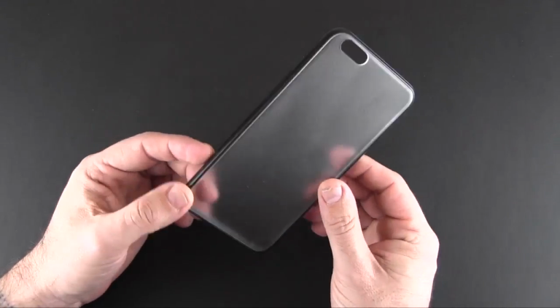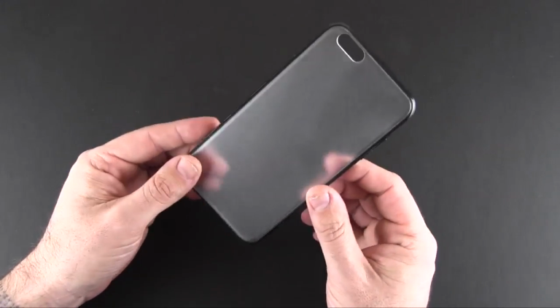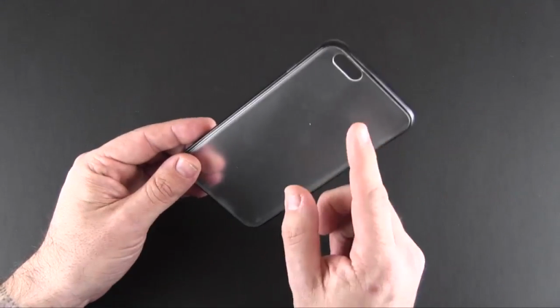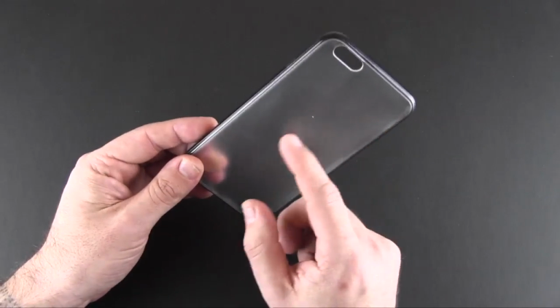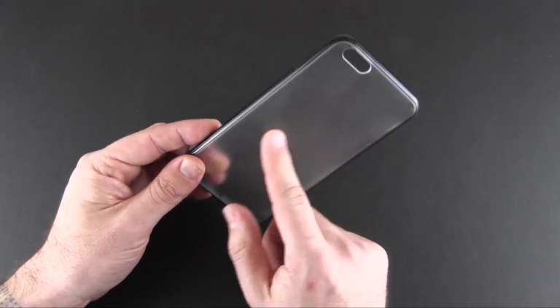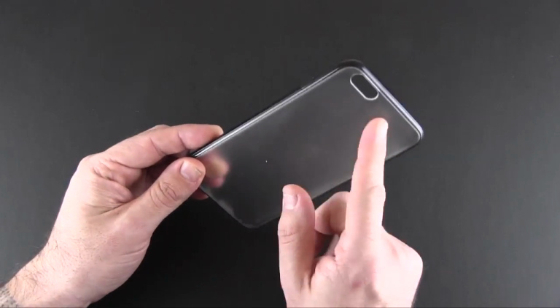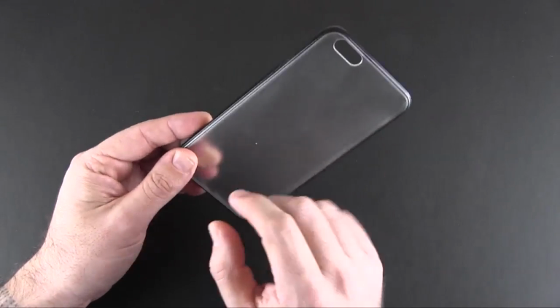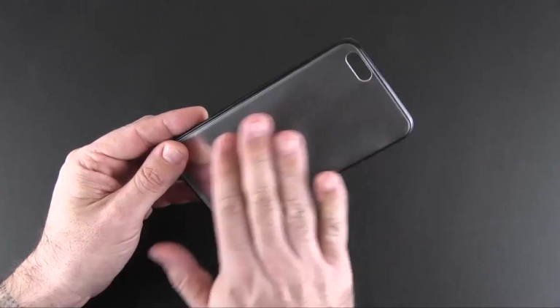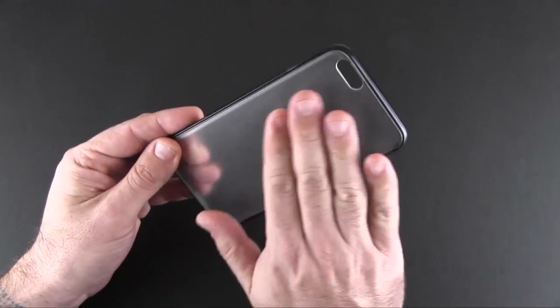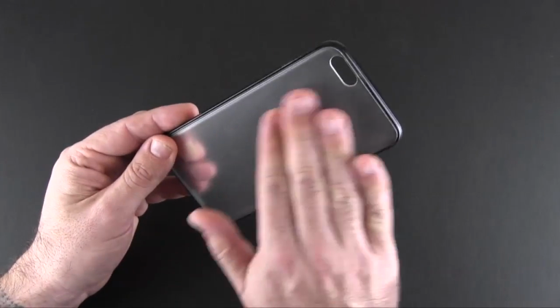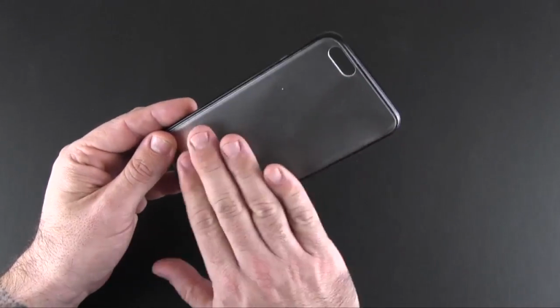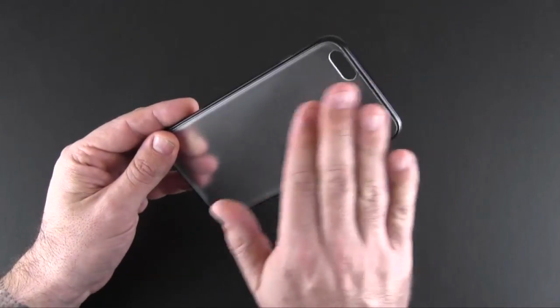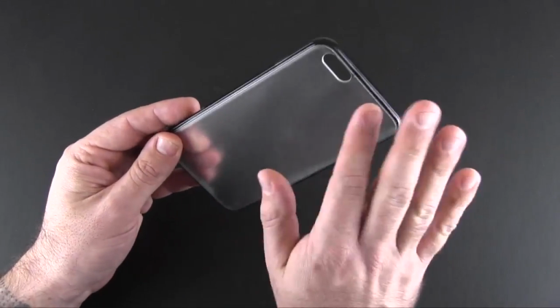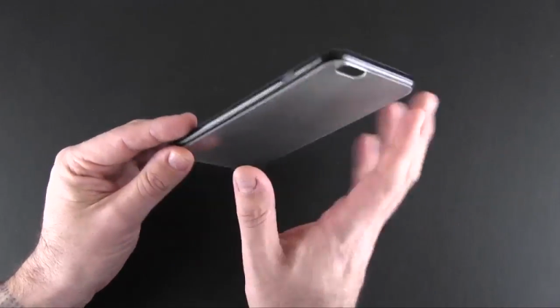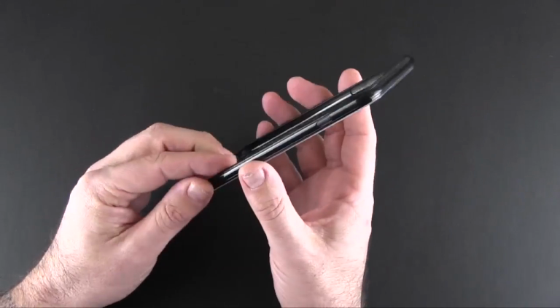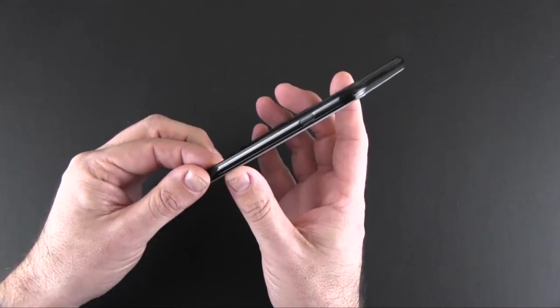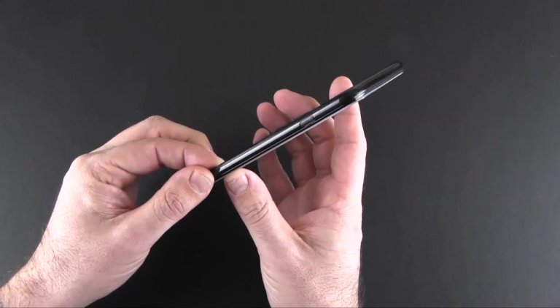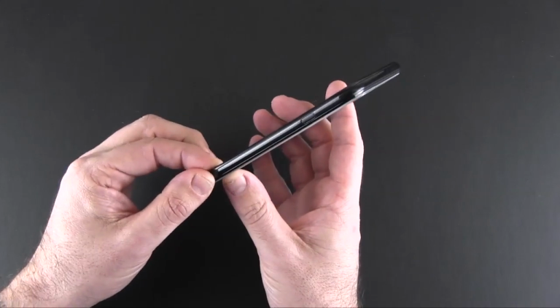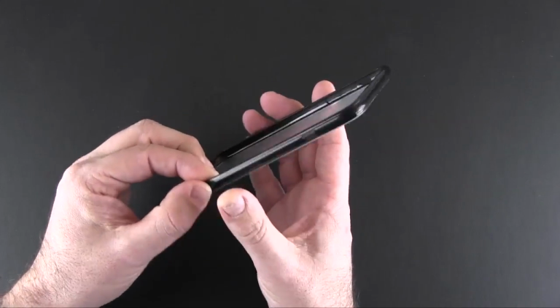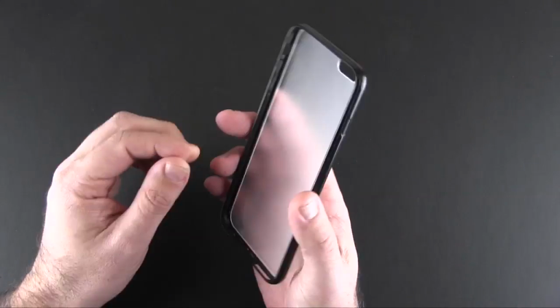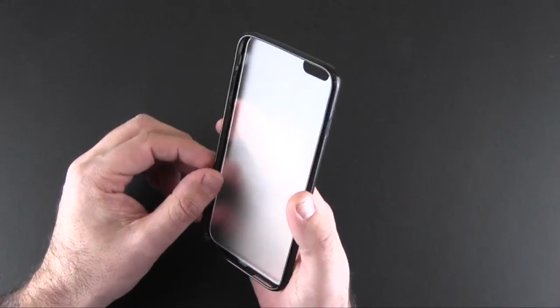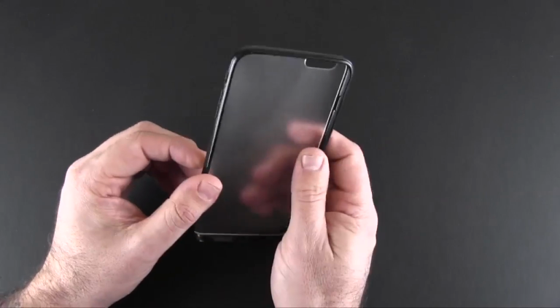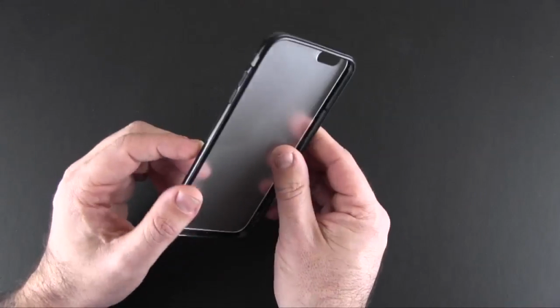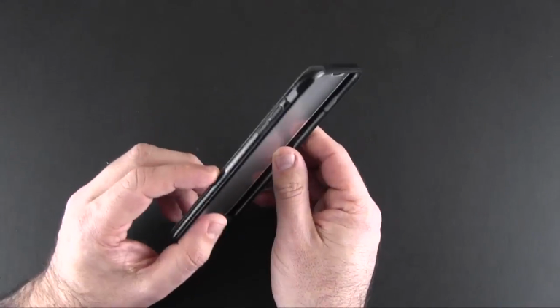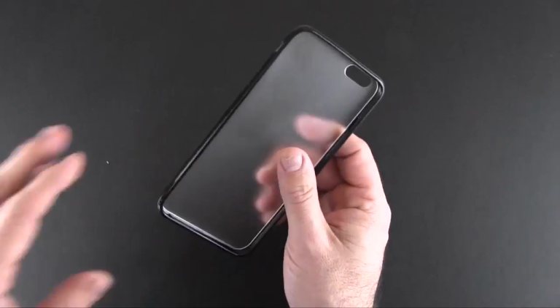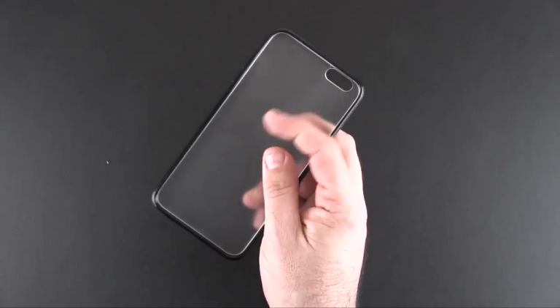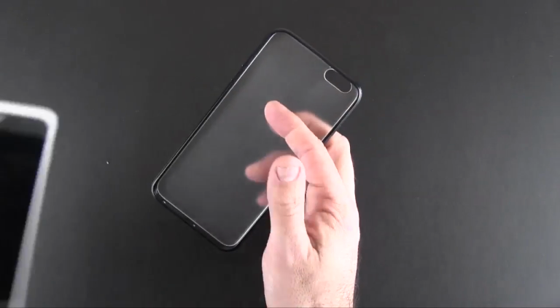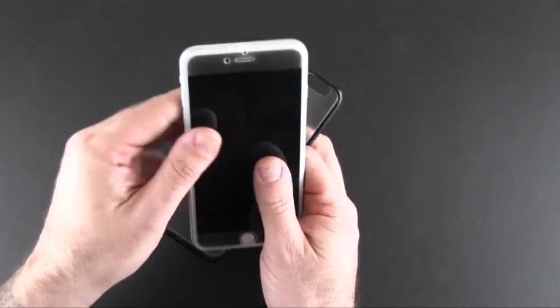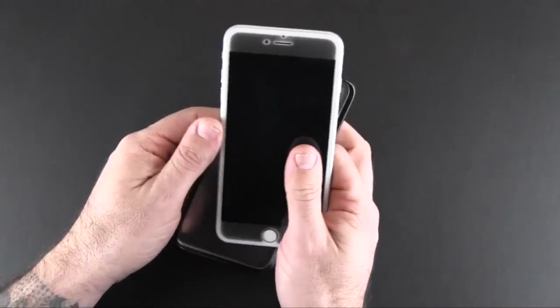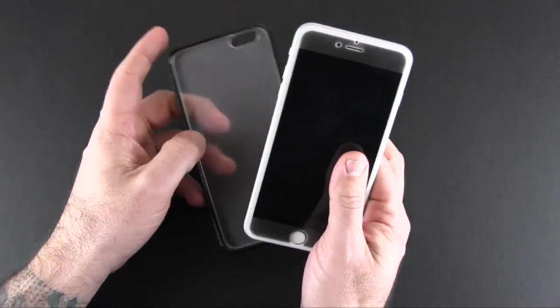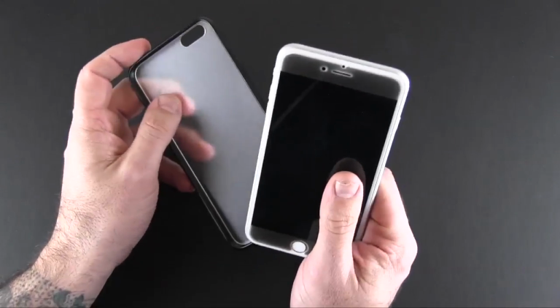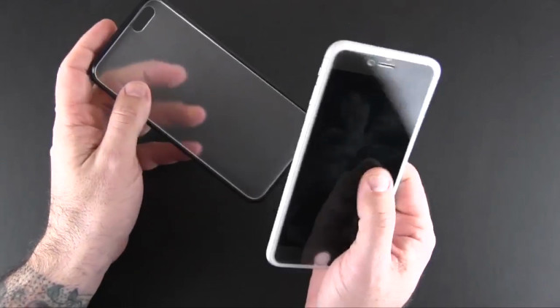What this case is is a kind of matte or frosted back polycarbonate look with softer TPU rails that run all along it. I have my iPhone 6 Plus here with the Perfect Fit Privacy Shield installed.